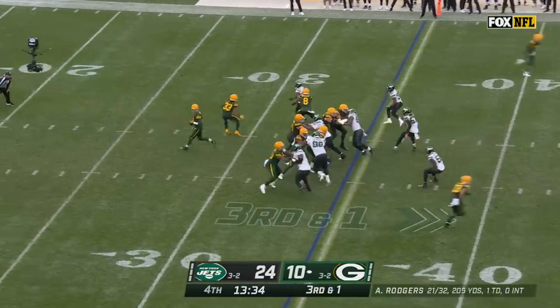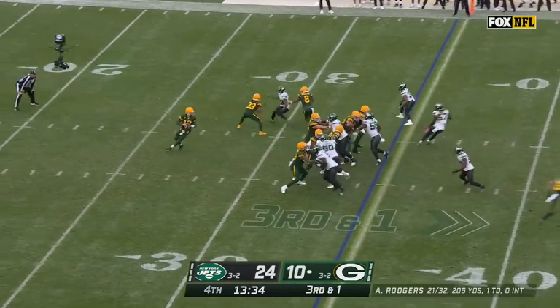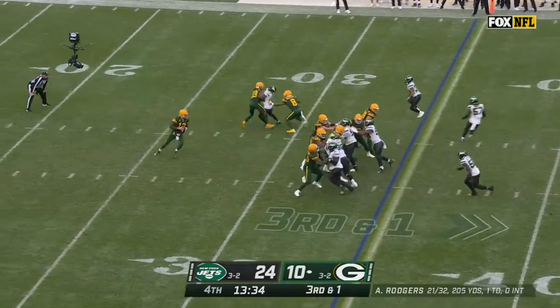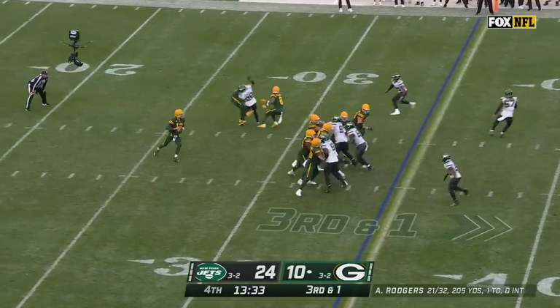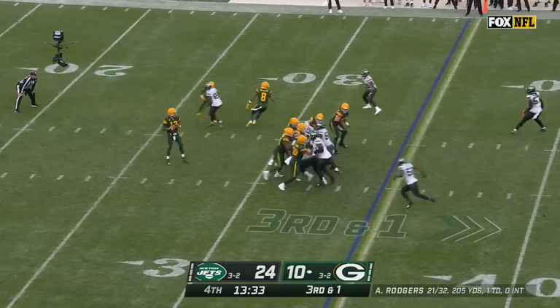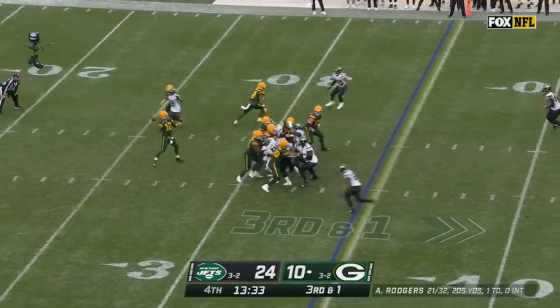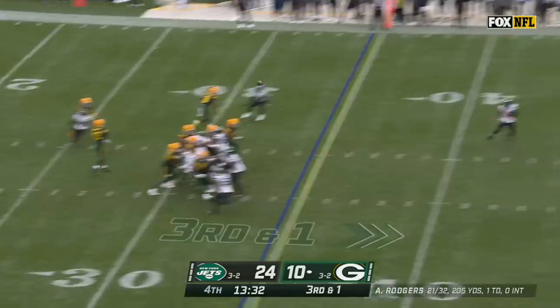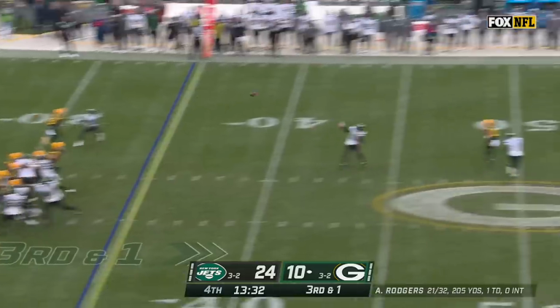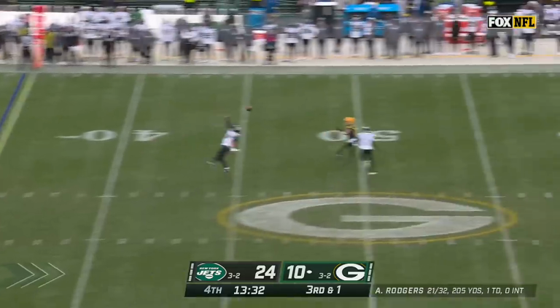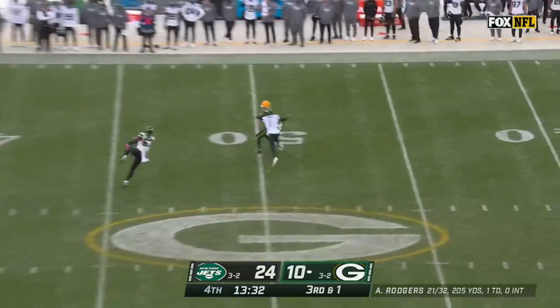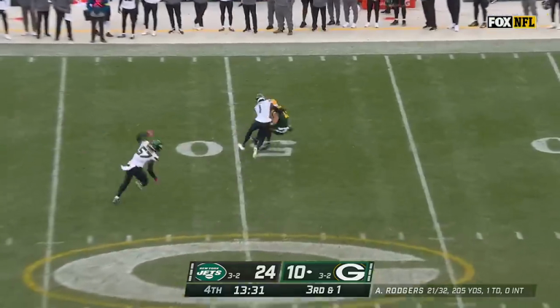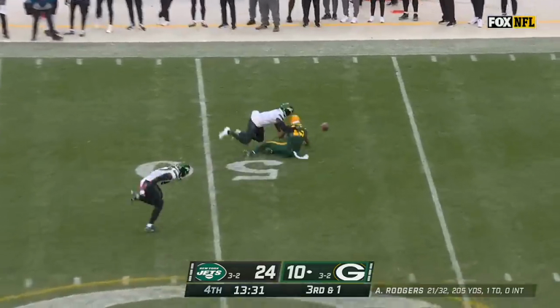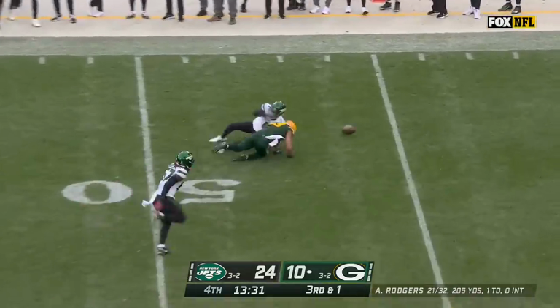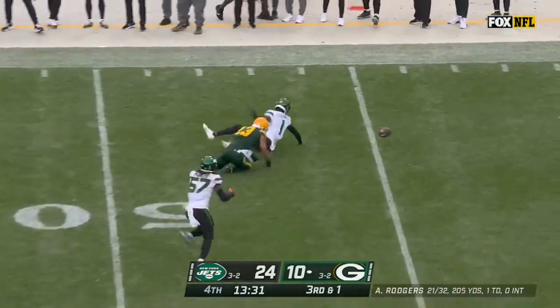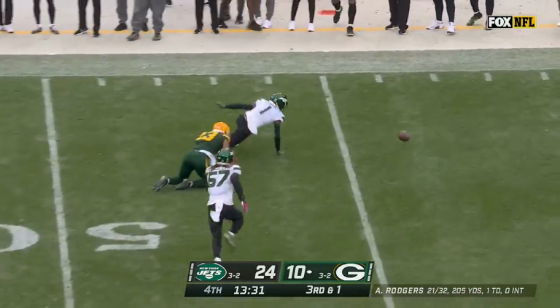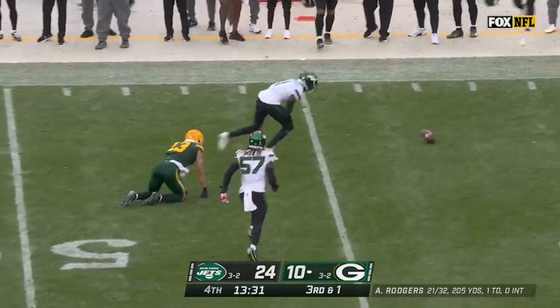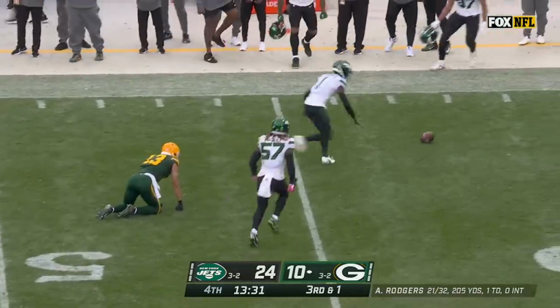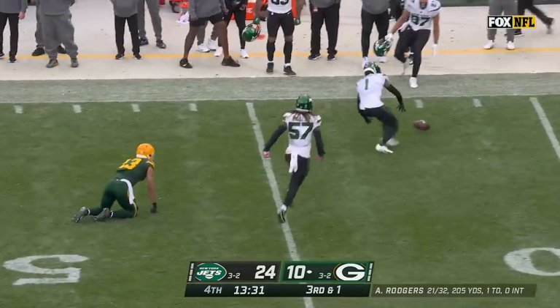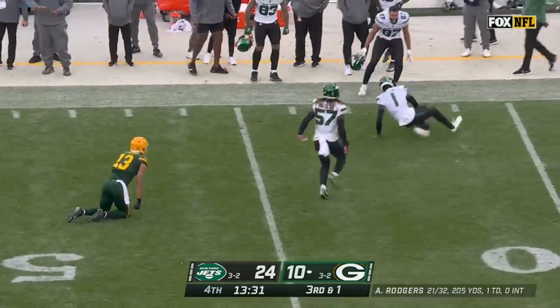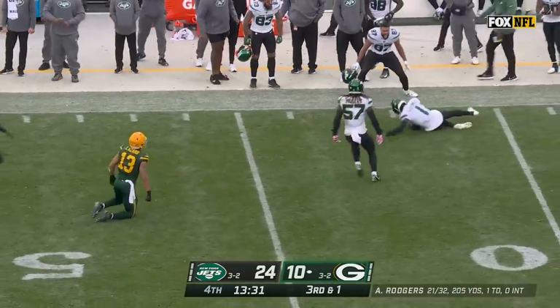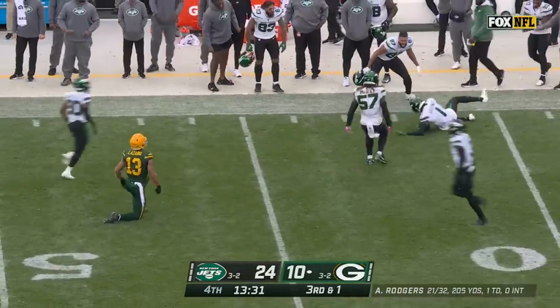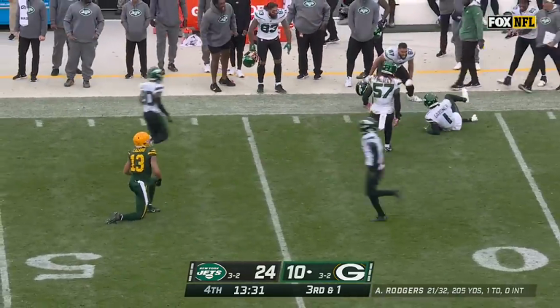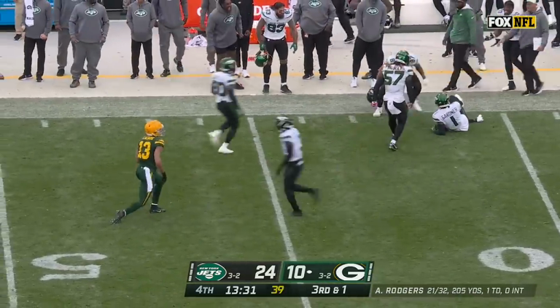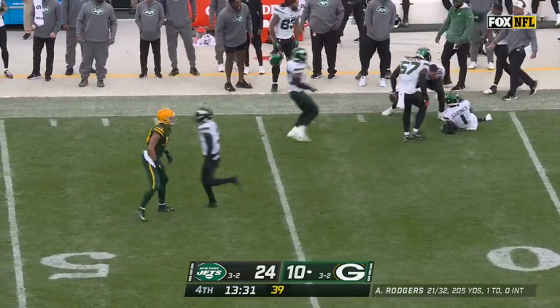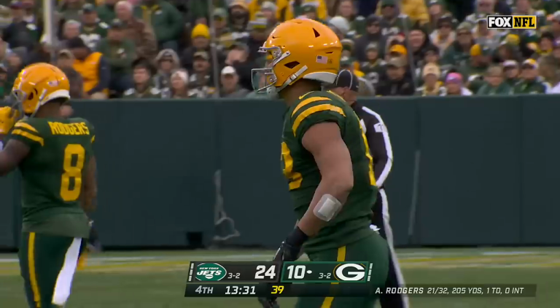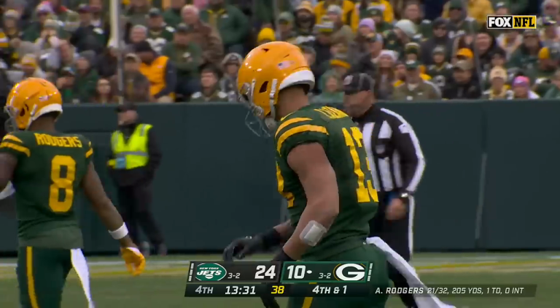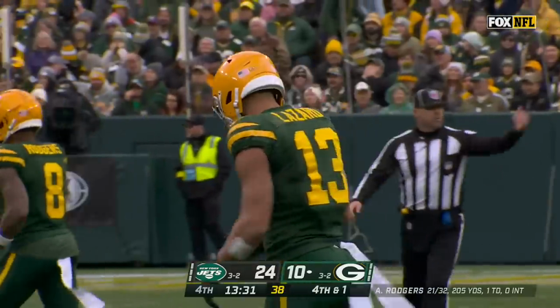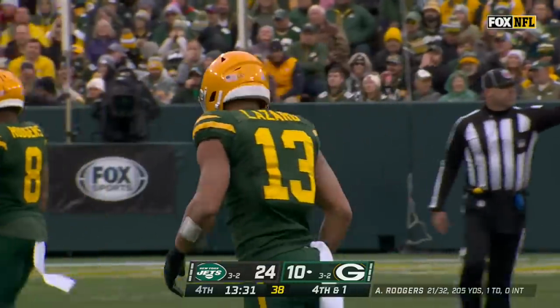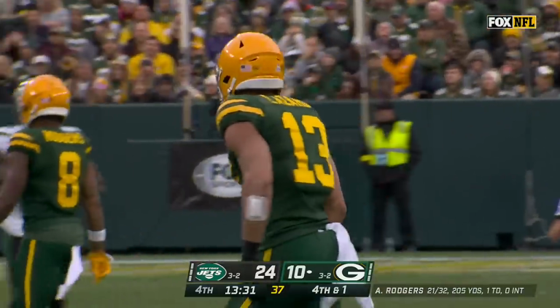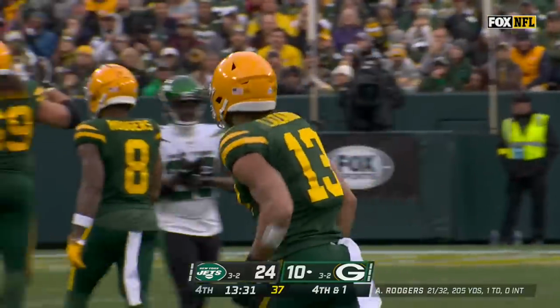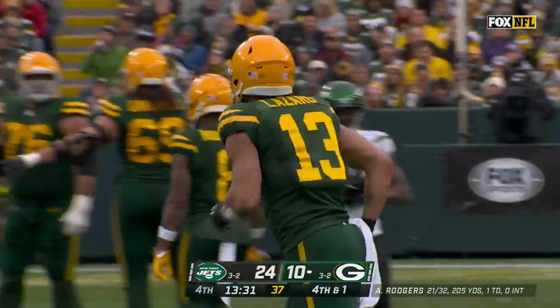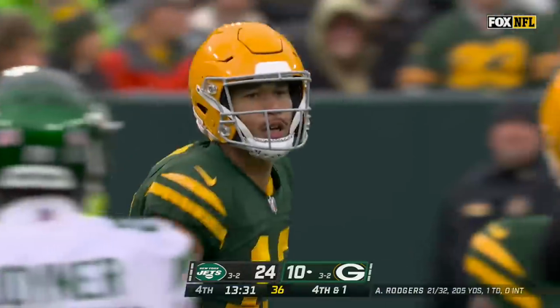On the fake, Rodgers going over the middle — he's dropped. Sauce Gardner again on the coverage, Lazar the intended receiver.